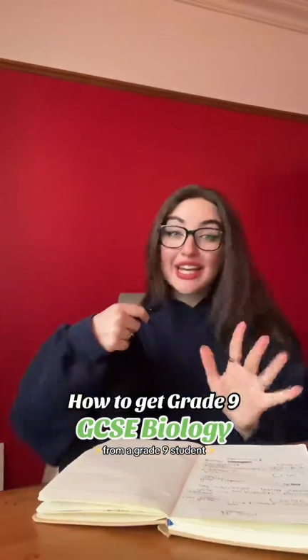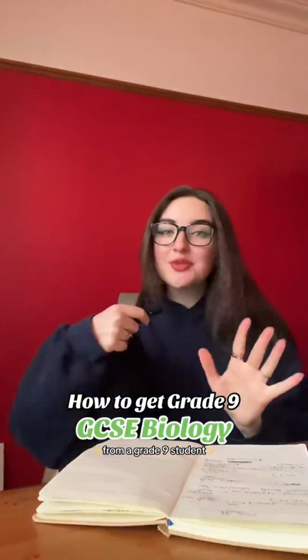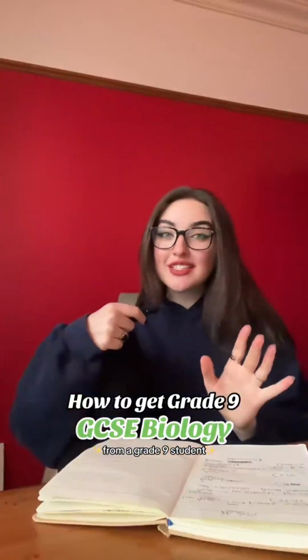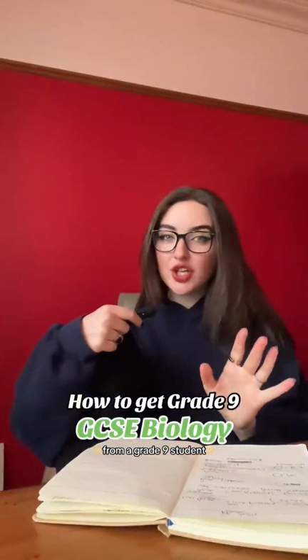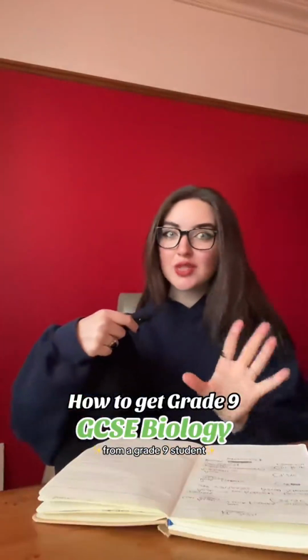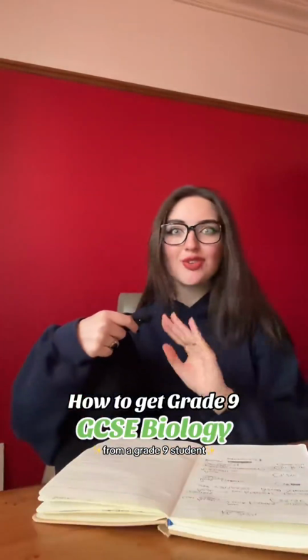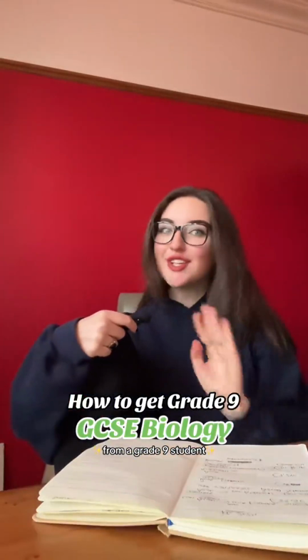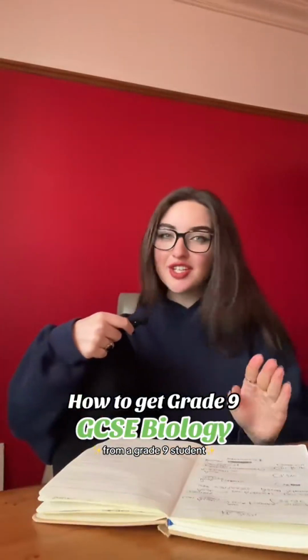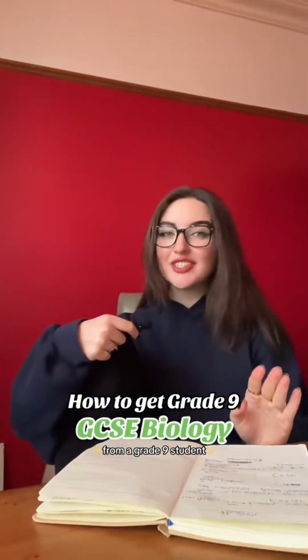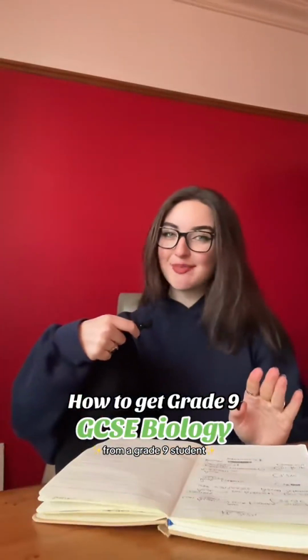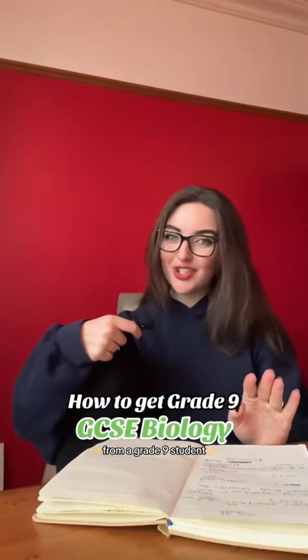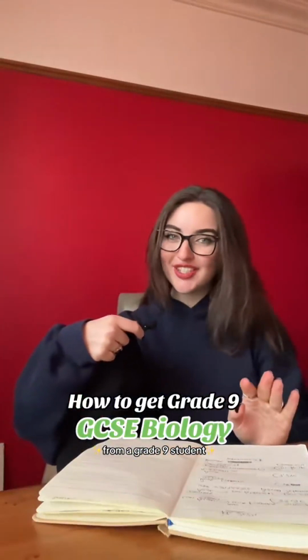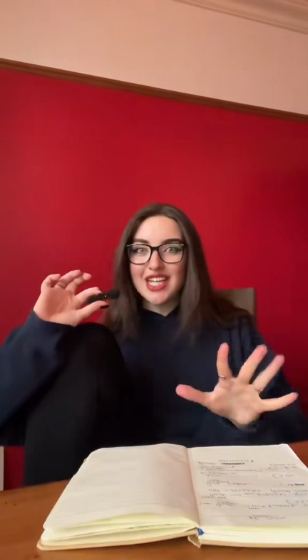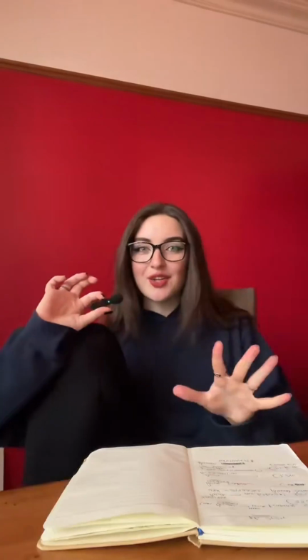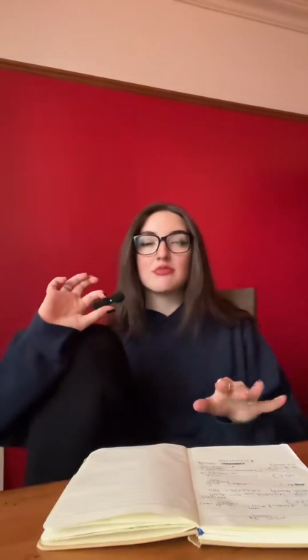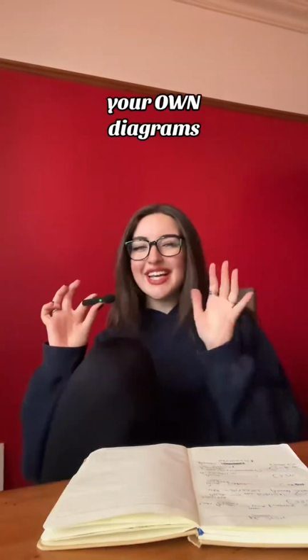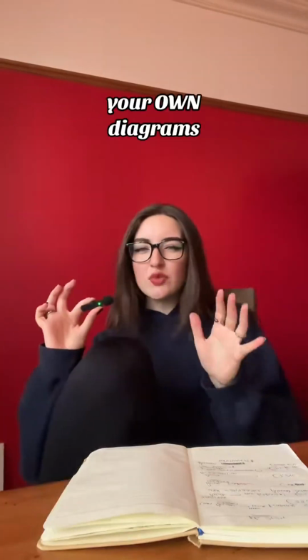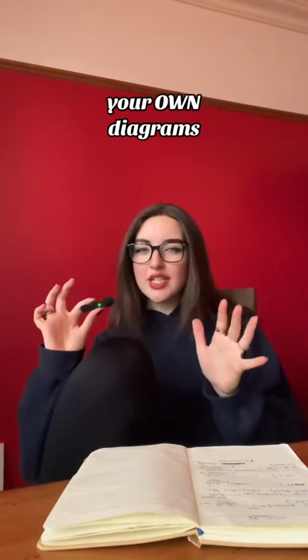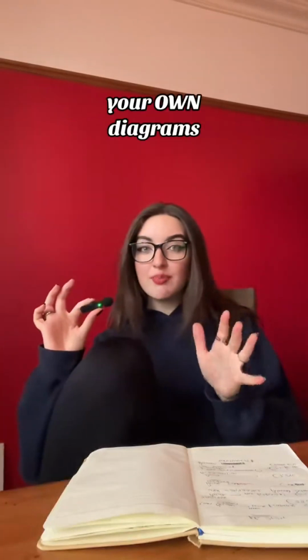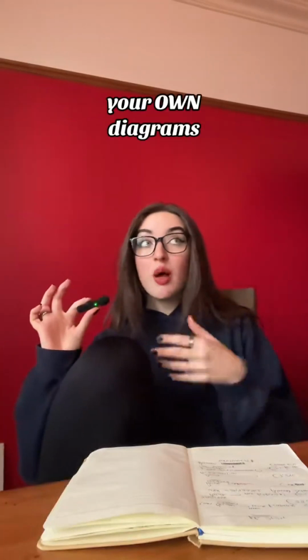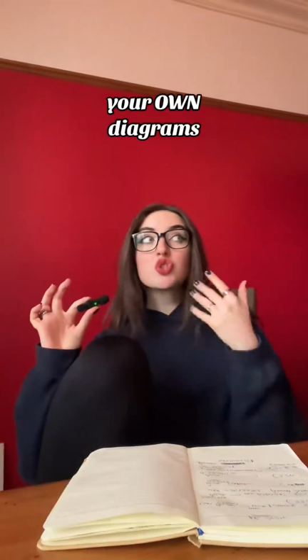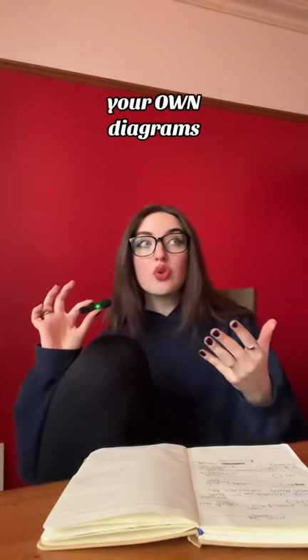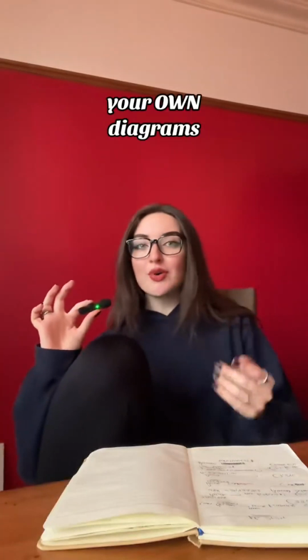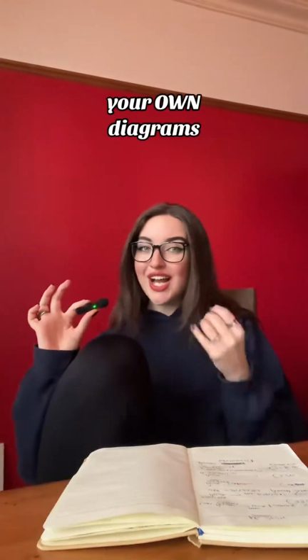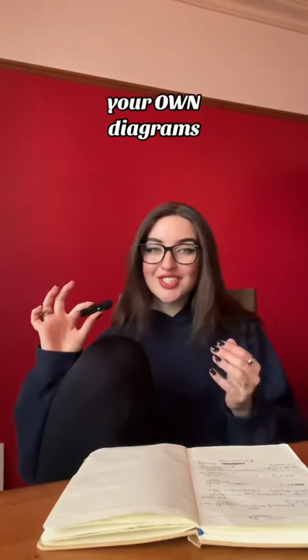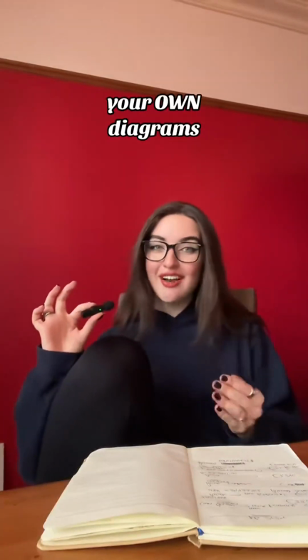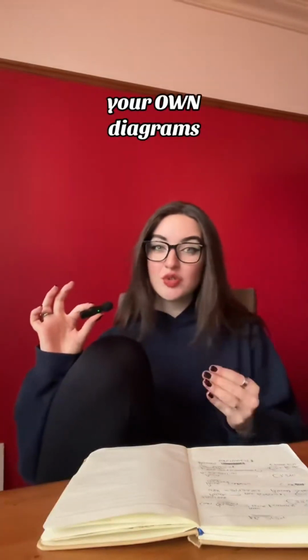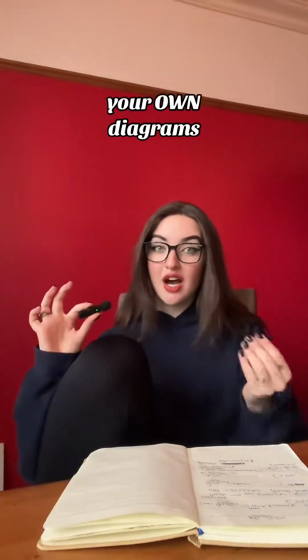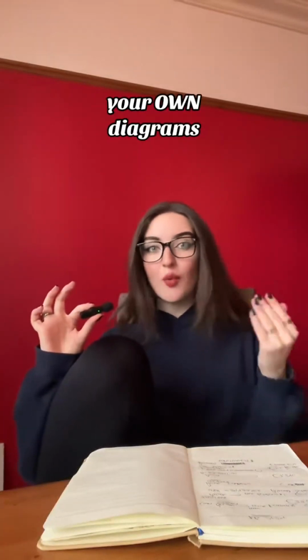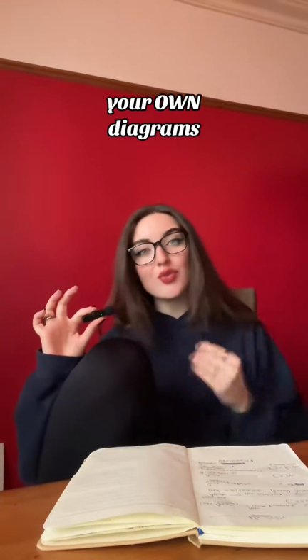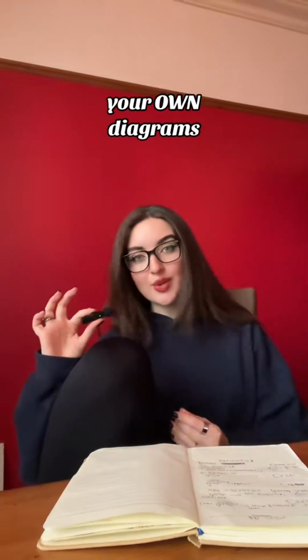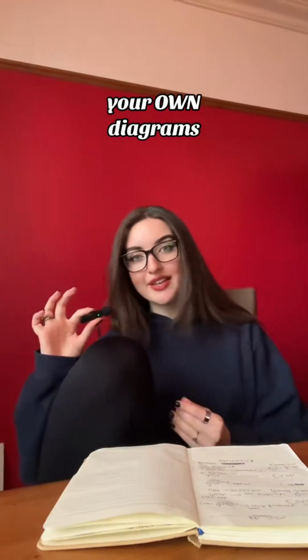Here are some of the things that you're going to do to get a grade 9 in GCSE Biology. Diagrams. It sounds really simple, but draw them out and actually have a good time while you're doing it.